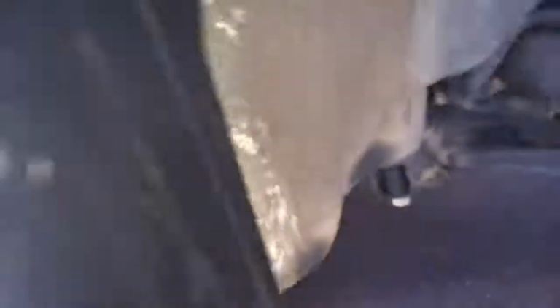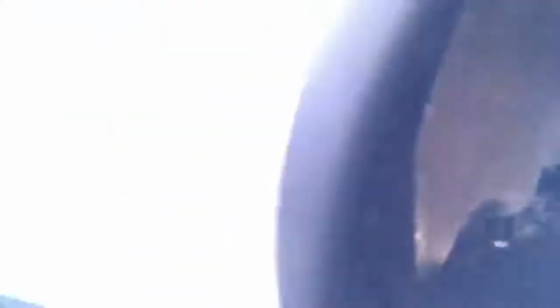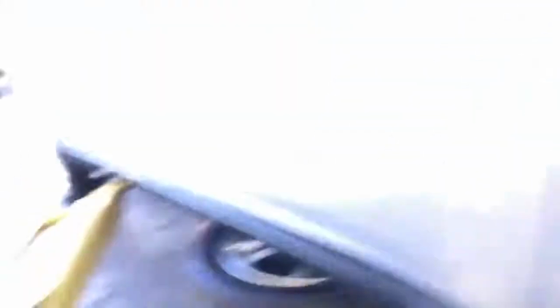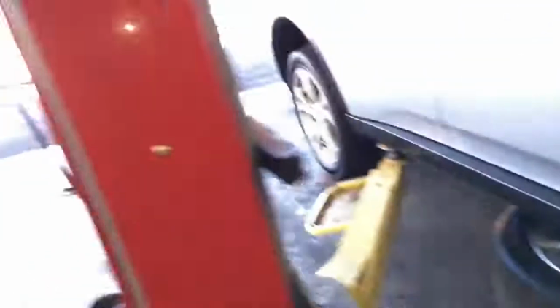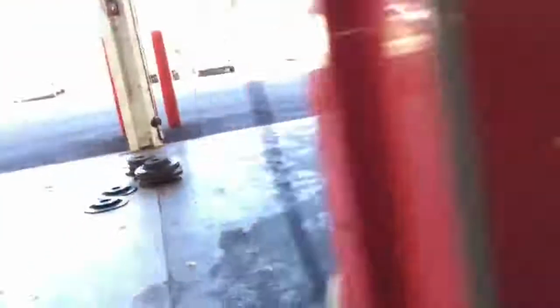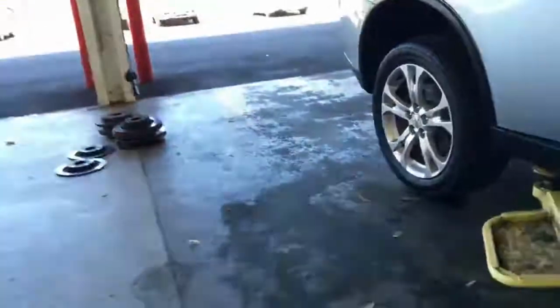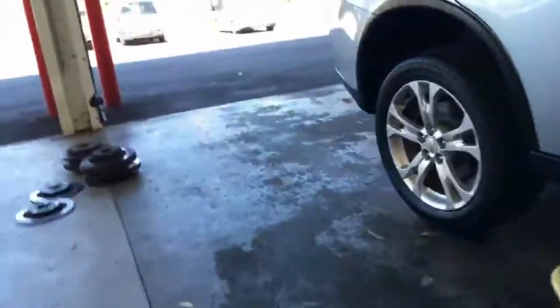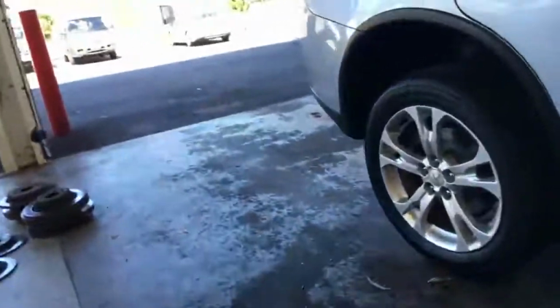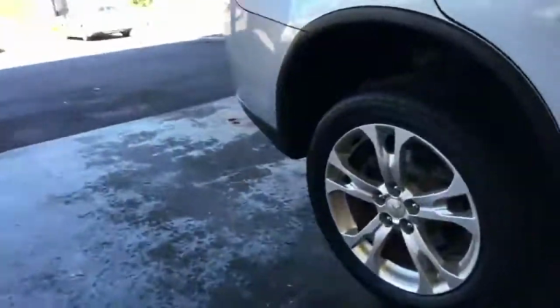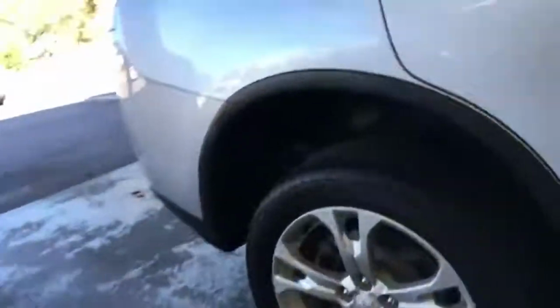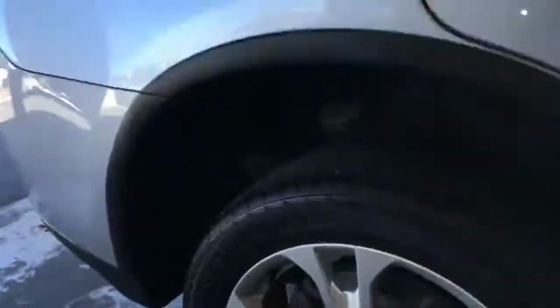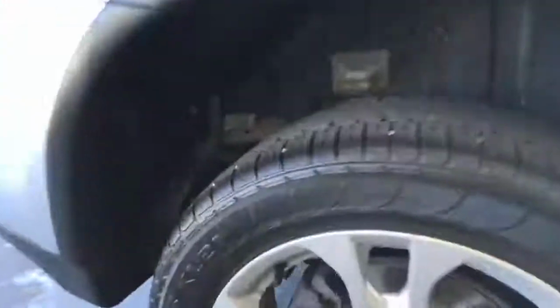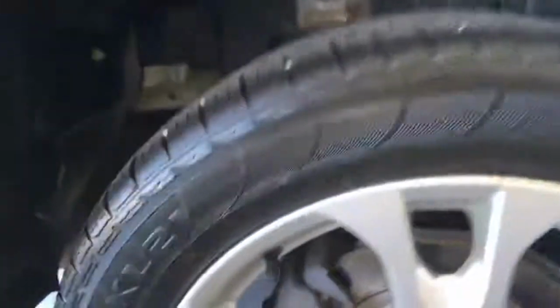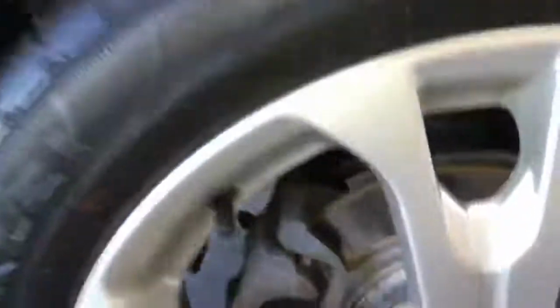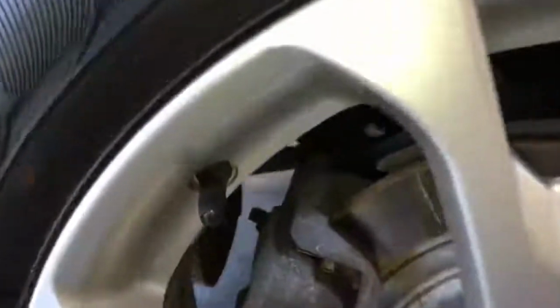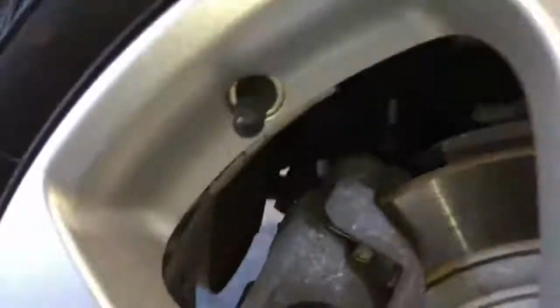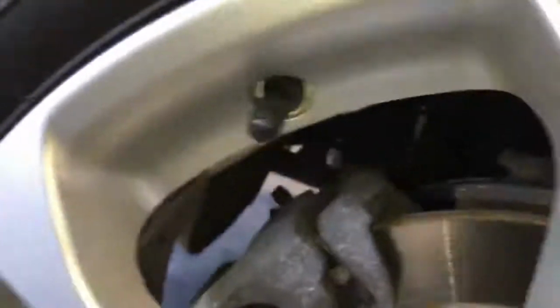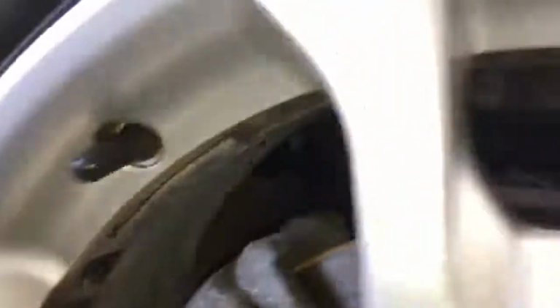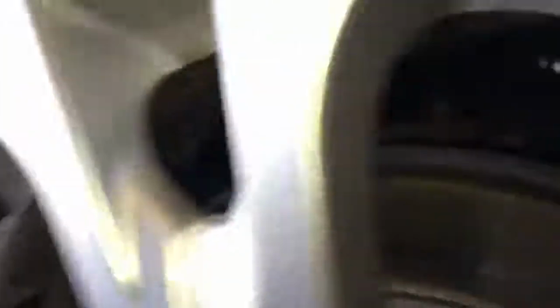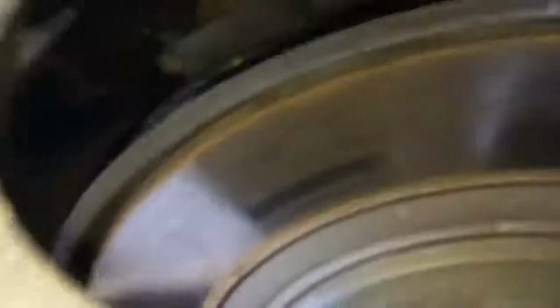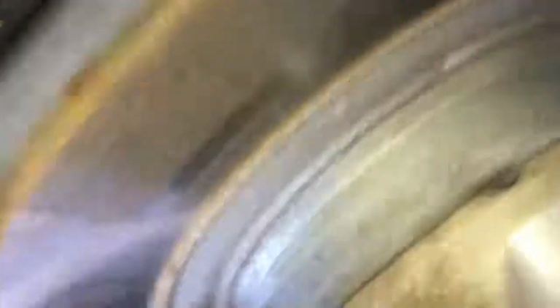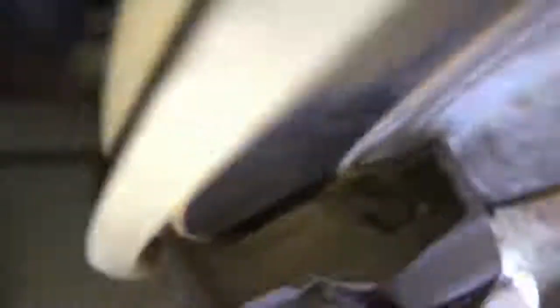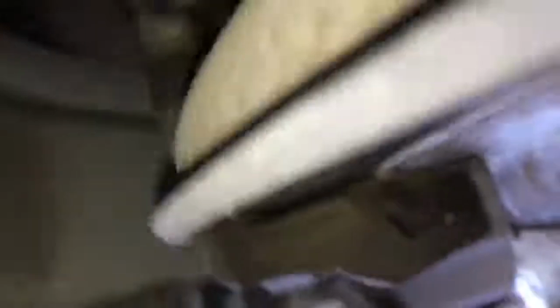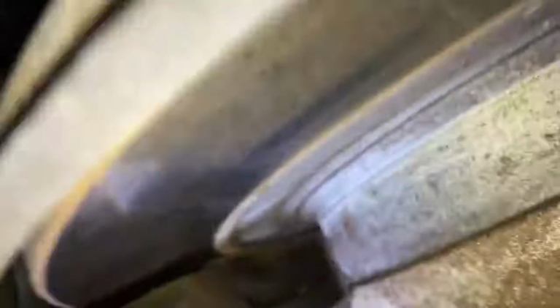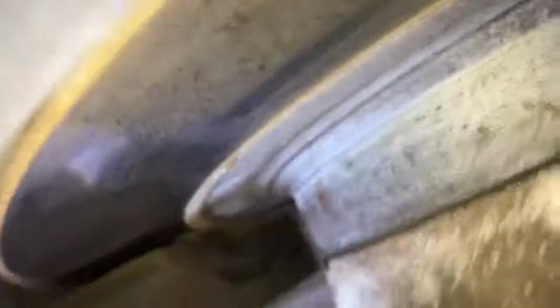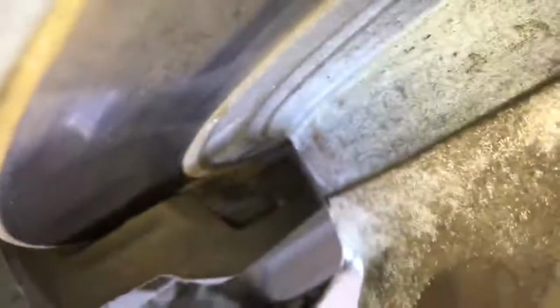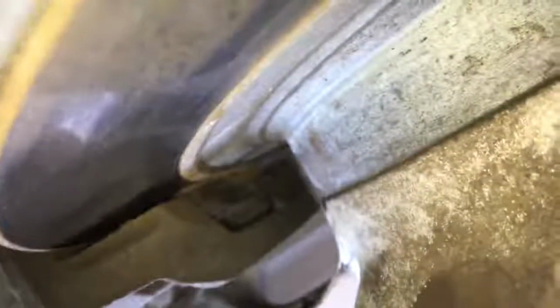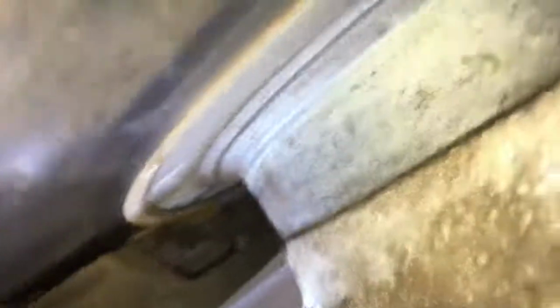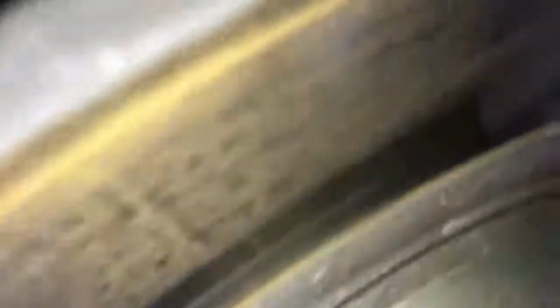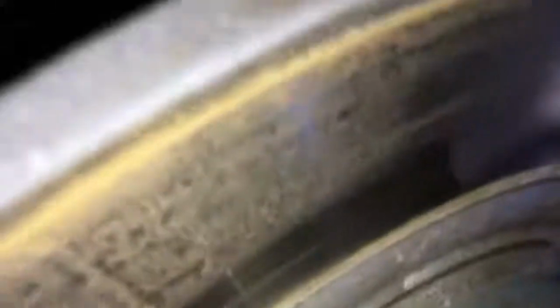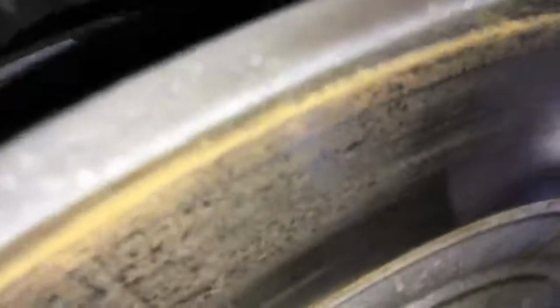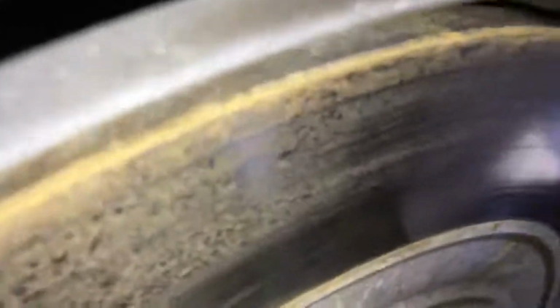I'll just move over to the rear of the vehicle. Rear pads have got plenty of meat on them, so you don't have to worry about them for quite a while. Rear rotors are great as well.